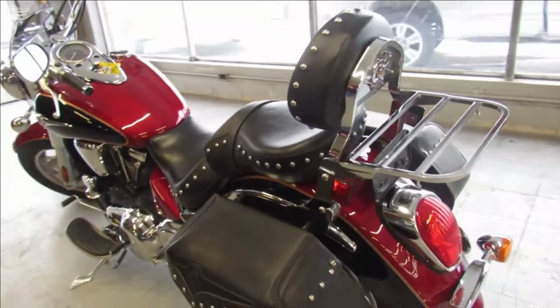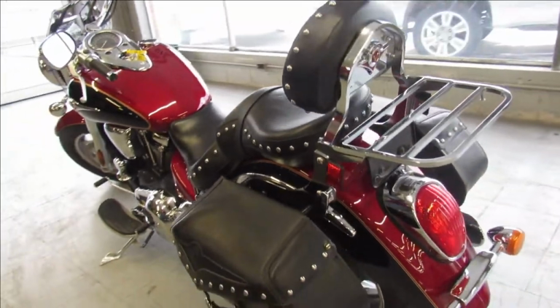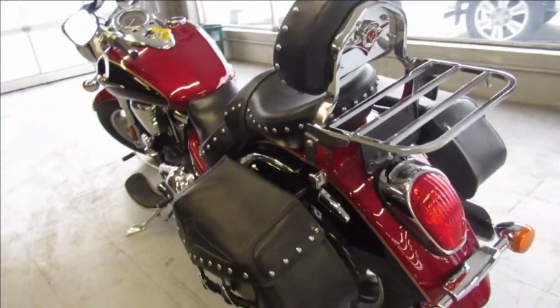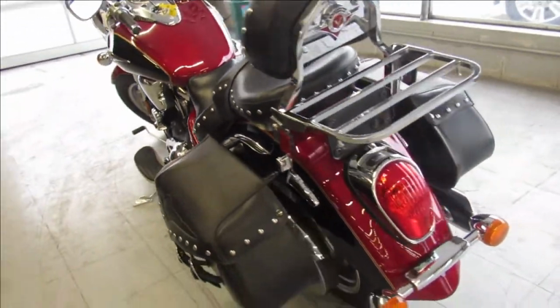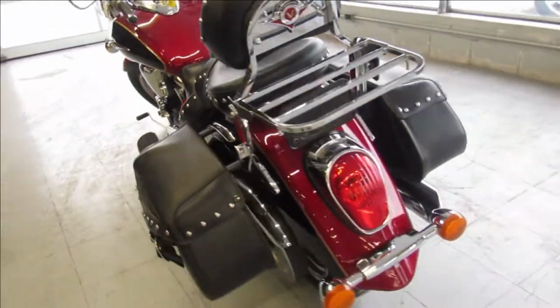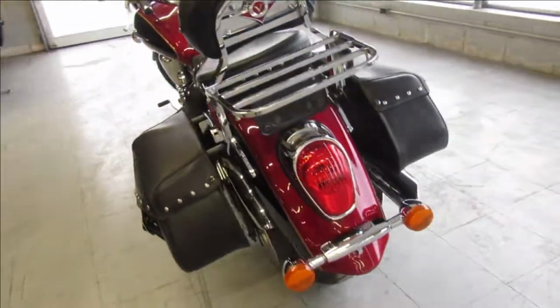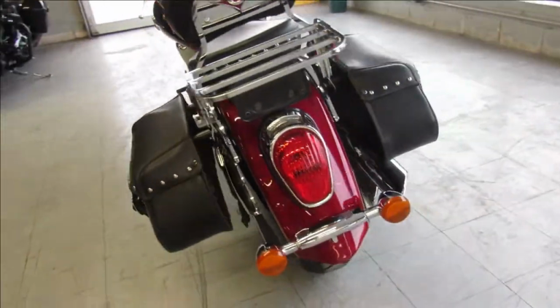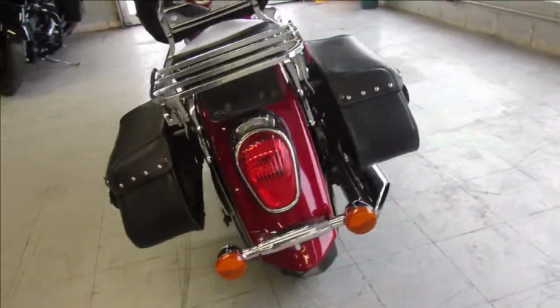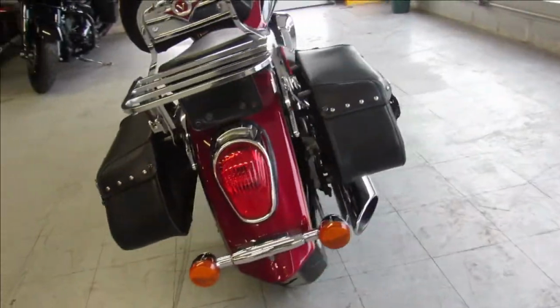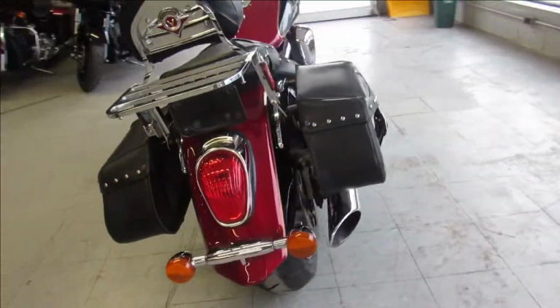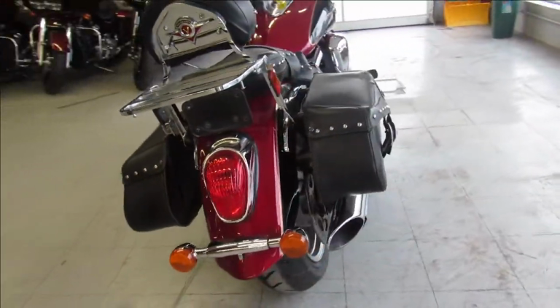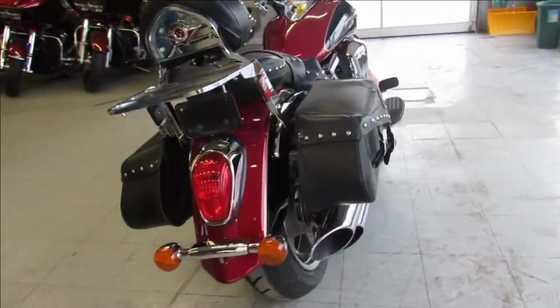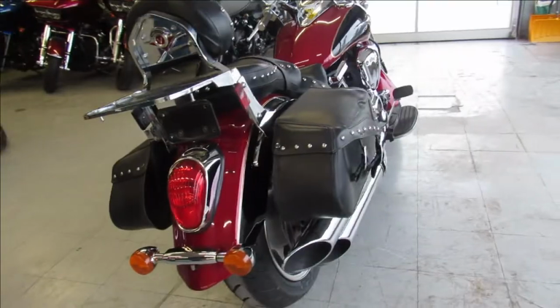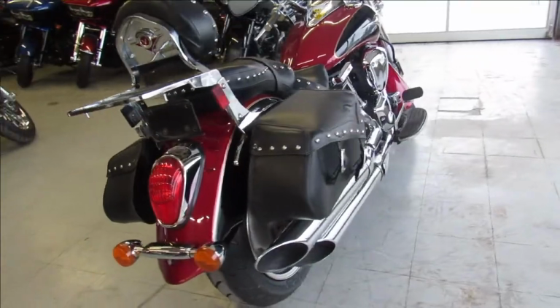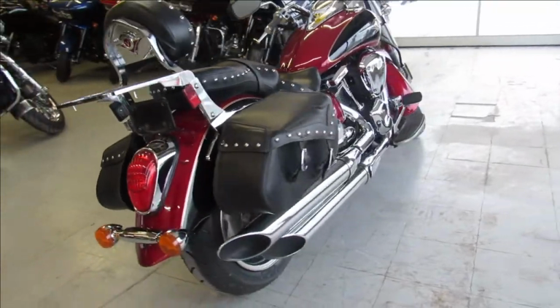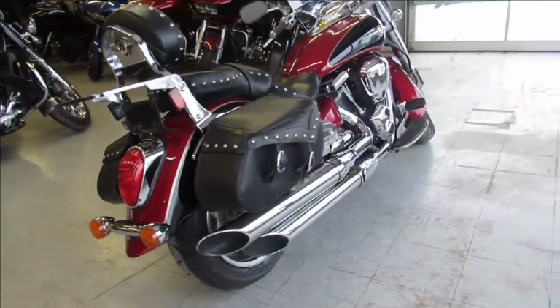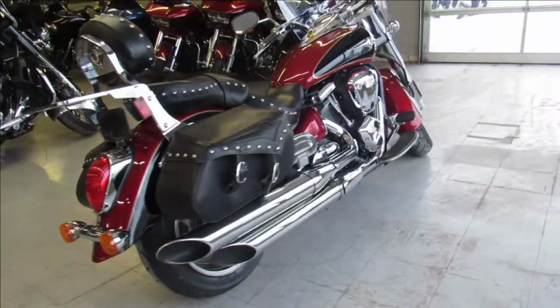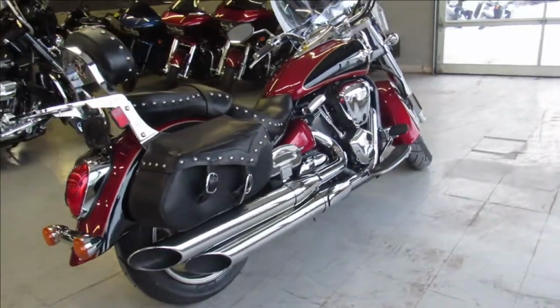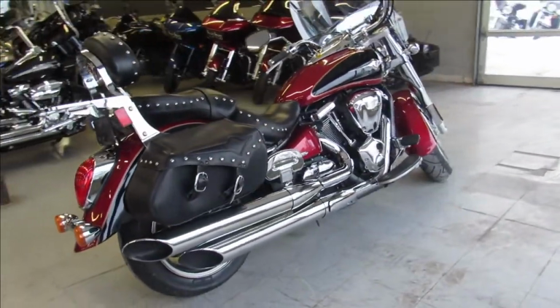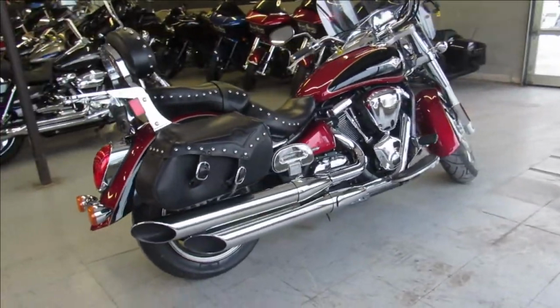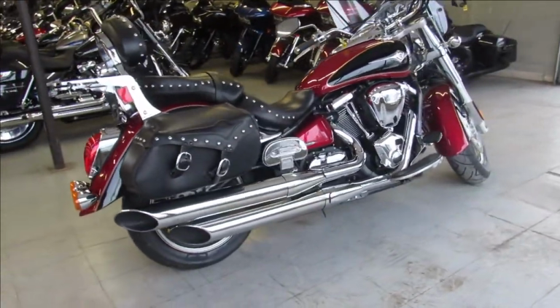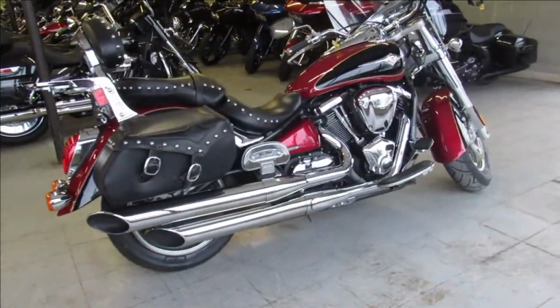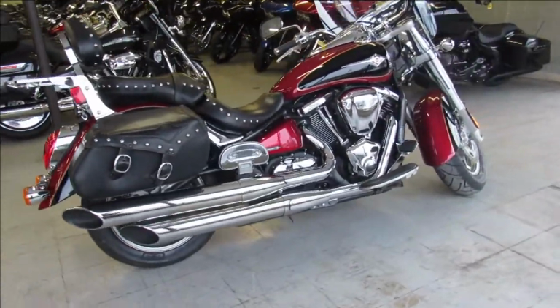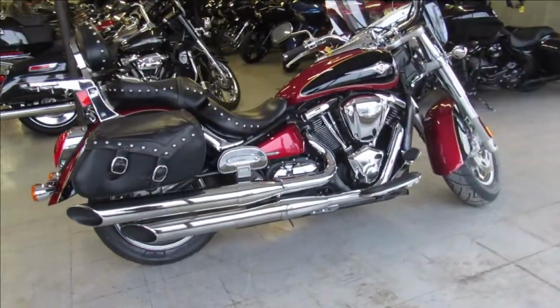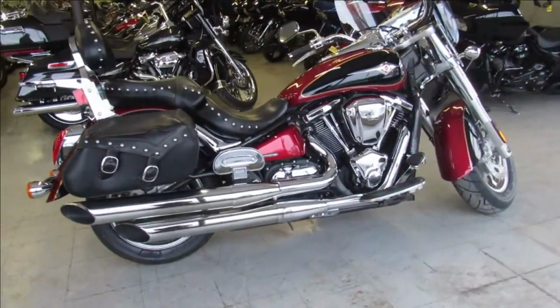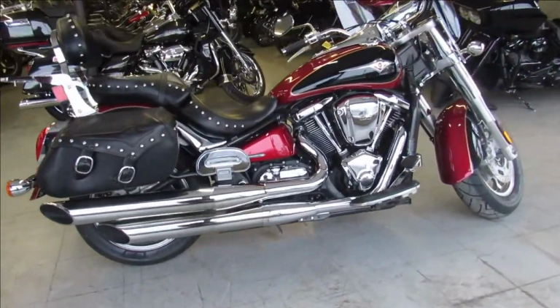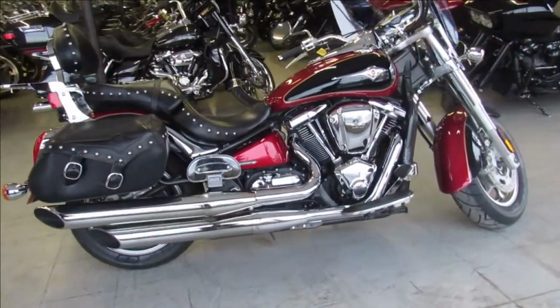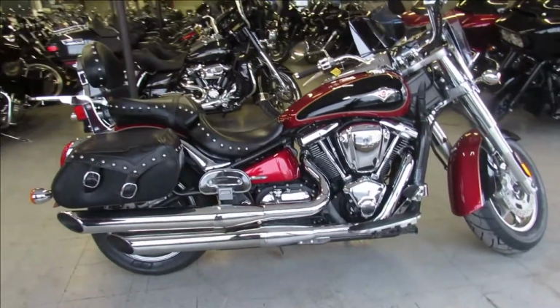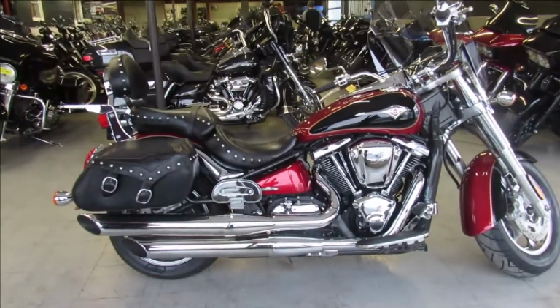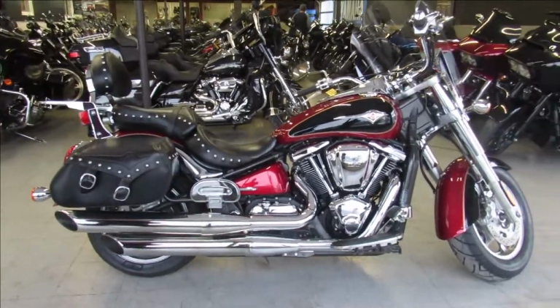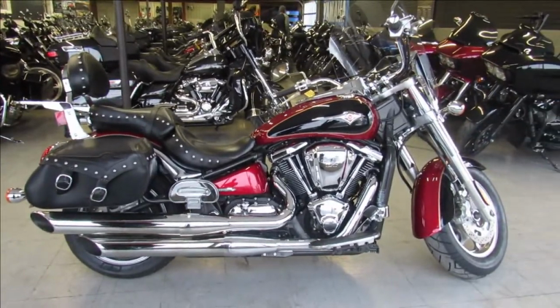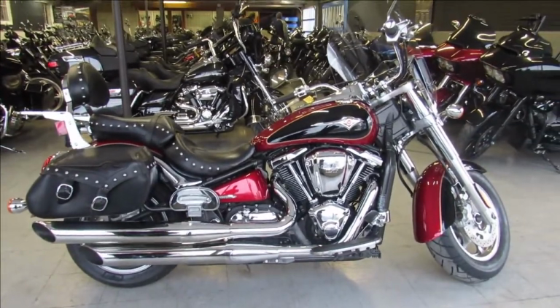Comes with all the extras: windshield, saddlebags, backrests, luggage racks, and tons of chrome guys. It's got it all. Give us a call, we'll get it done — 810-648-9500.